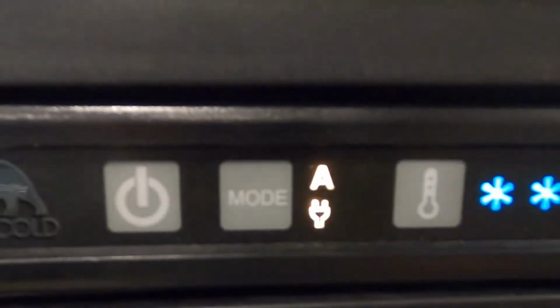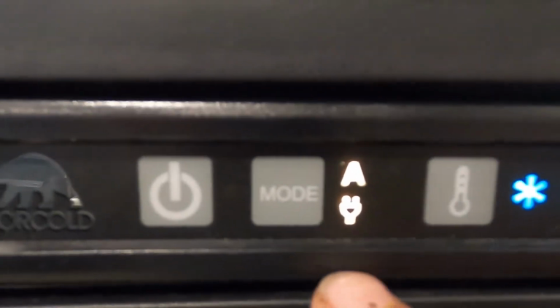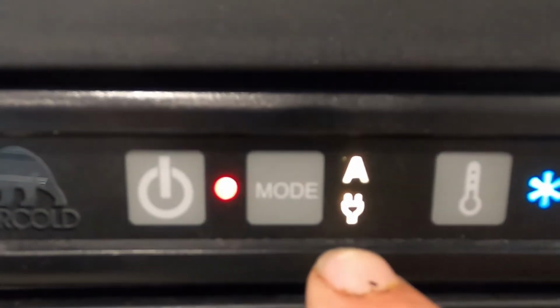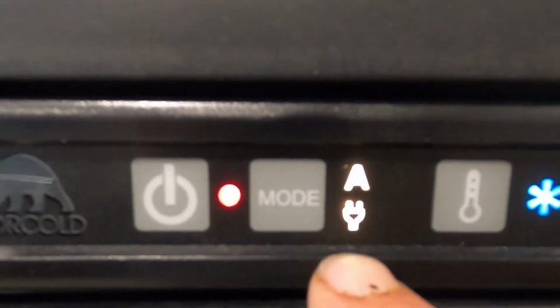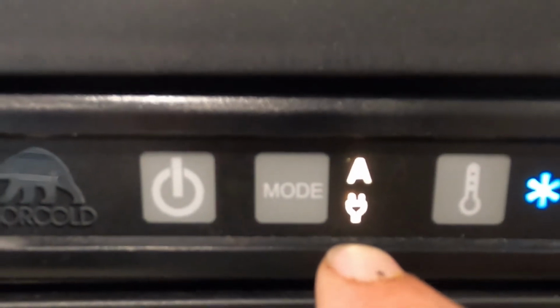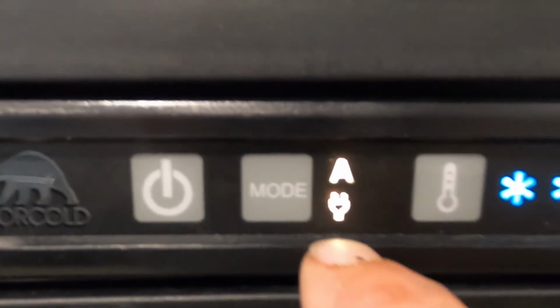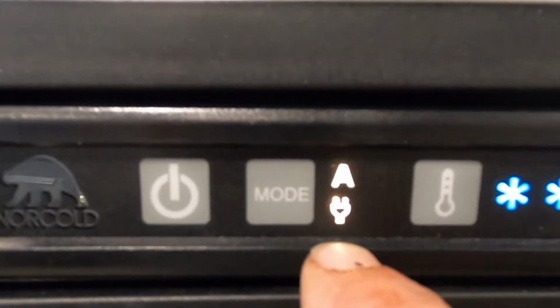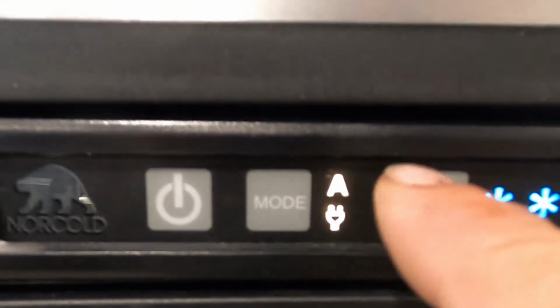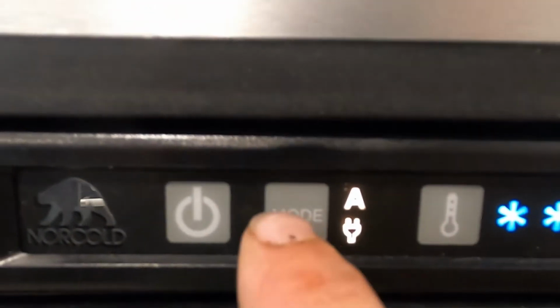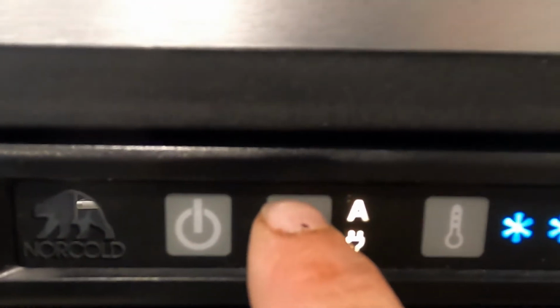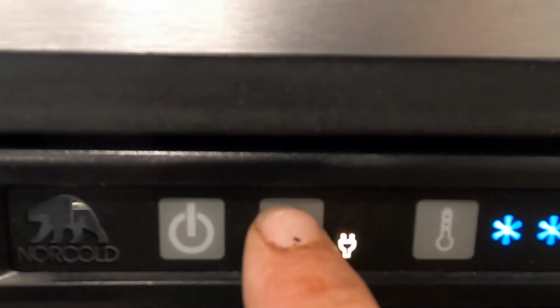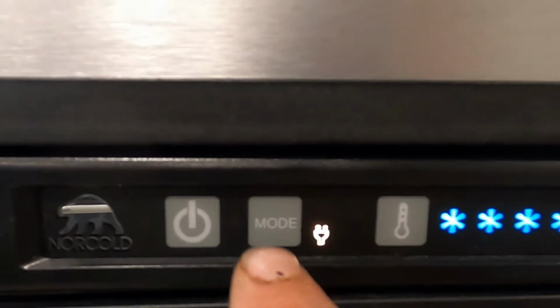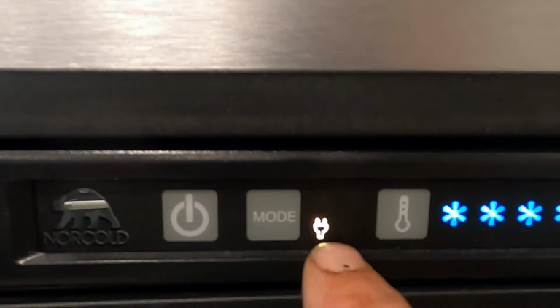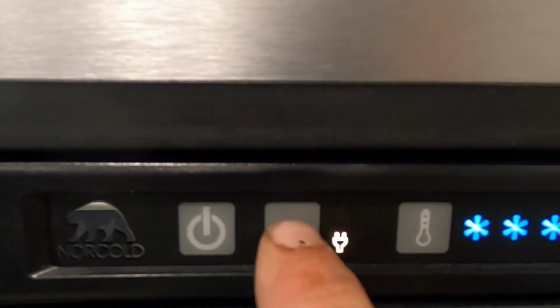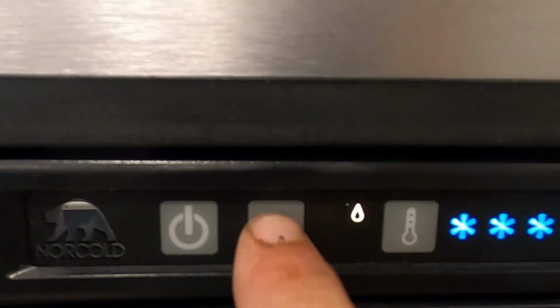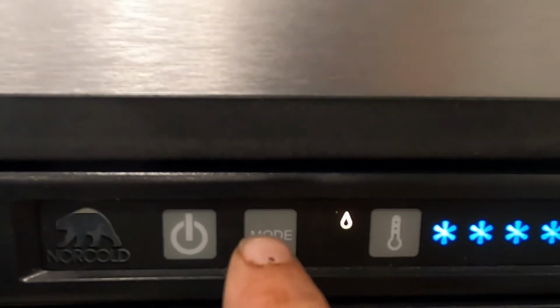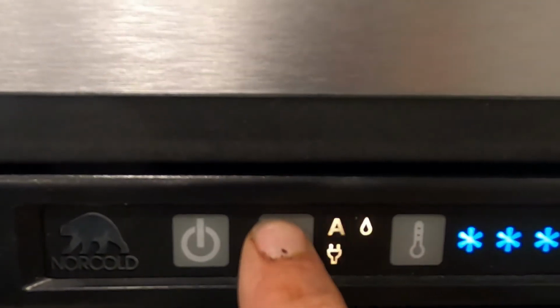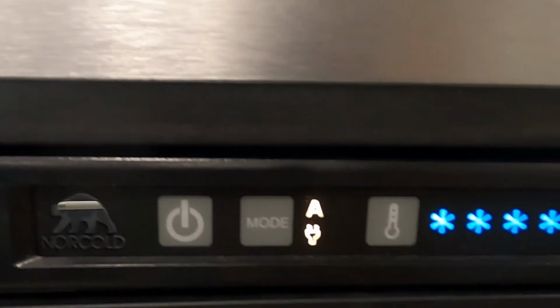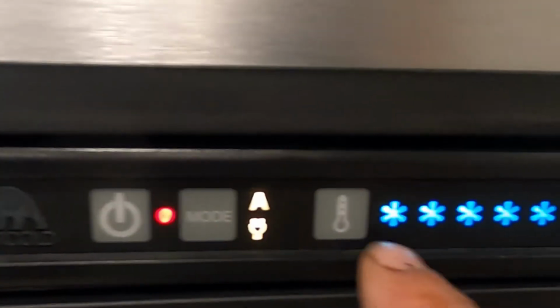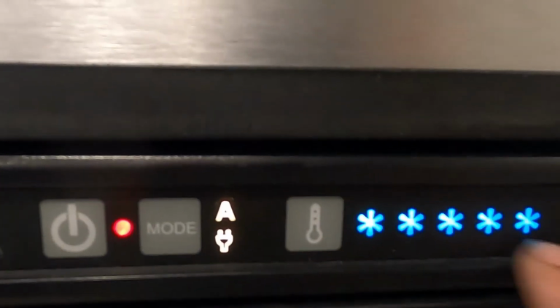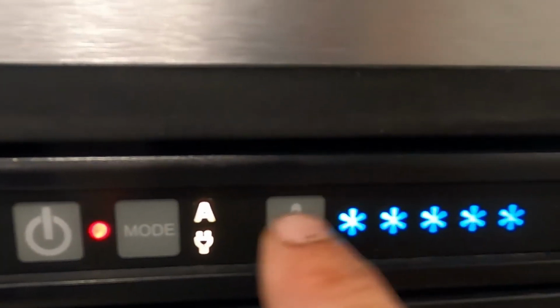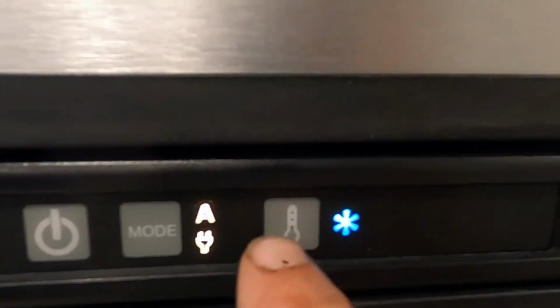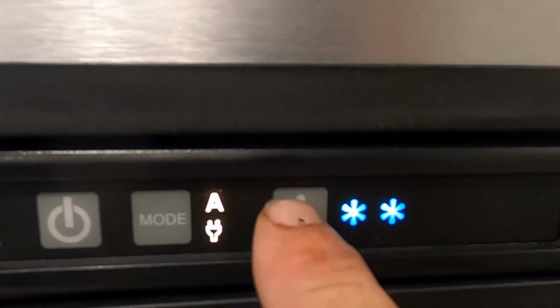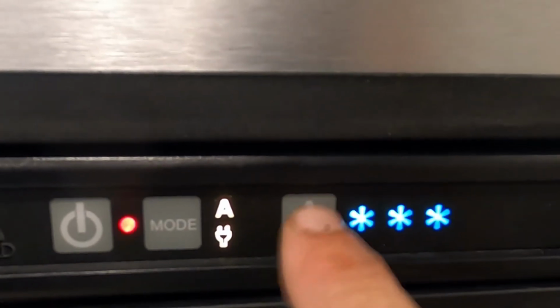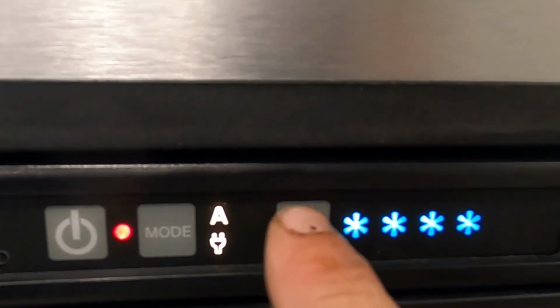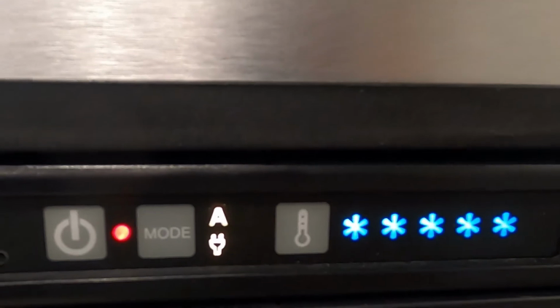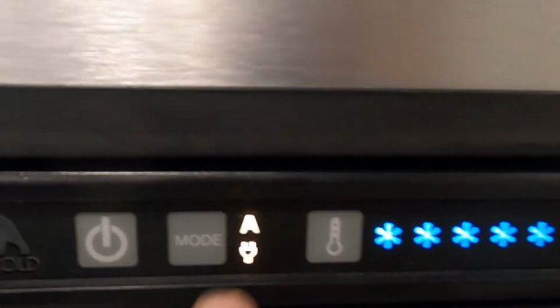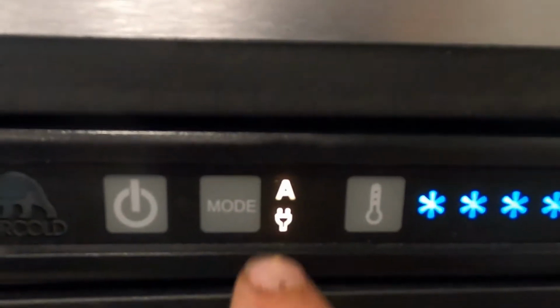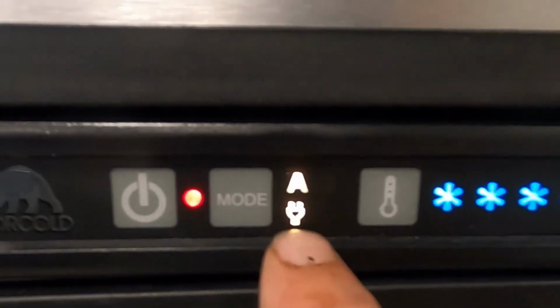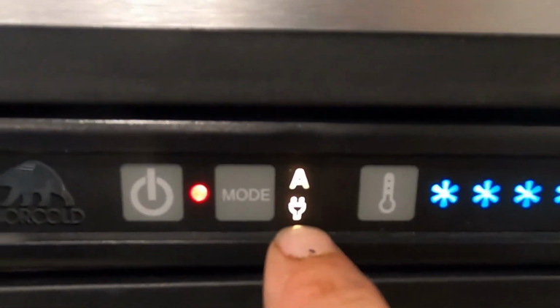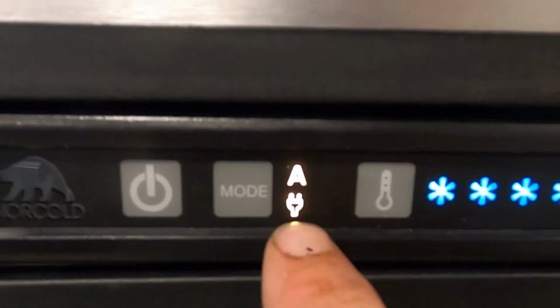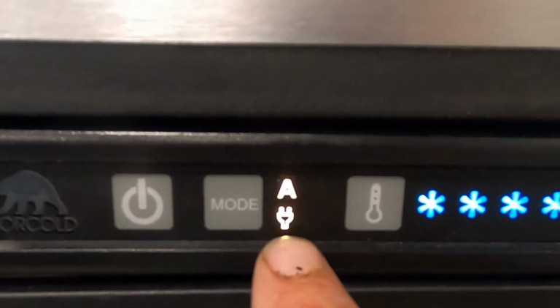Here's your fridge — let's turn that on right now. Set the gas and change the mode to 'auto.' Auto means when you're plugged in you're running off electricity; if you unplug it, it would switch automatically to gas. Or you can go strictly electric or strictly gas. One through five, five being the coldest. Generally you want to keep that on auto.